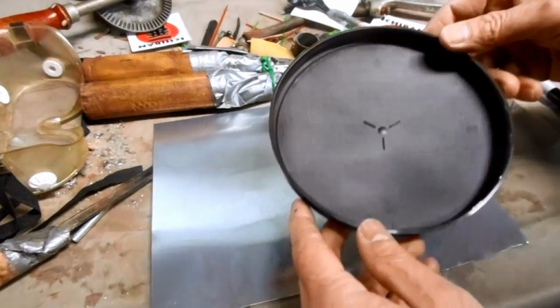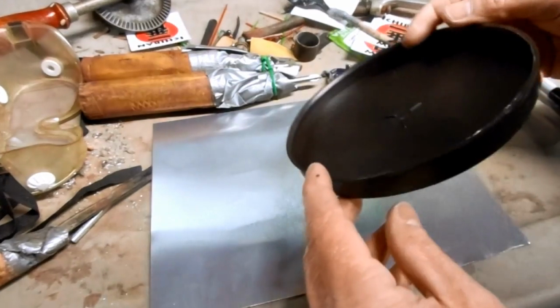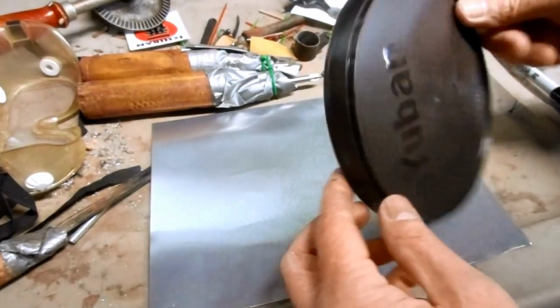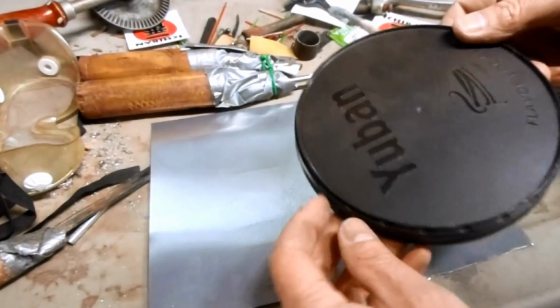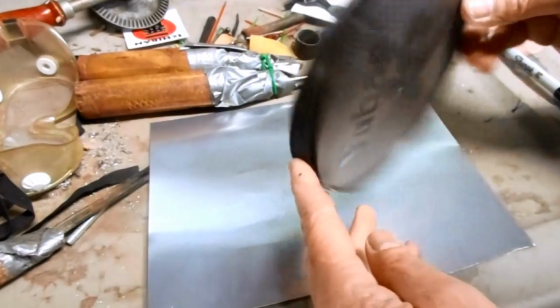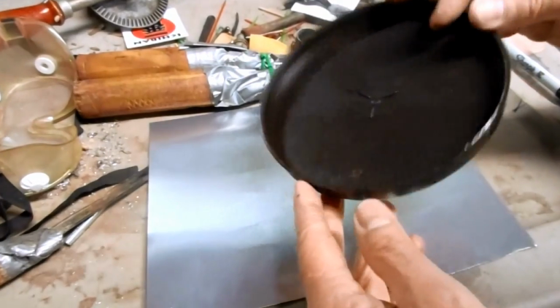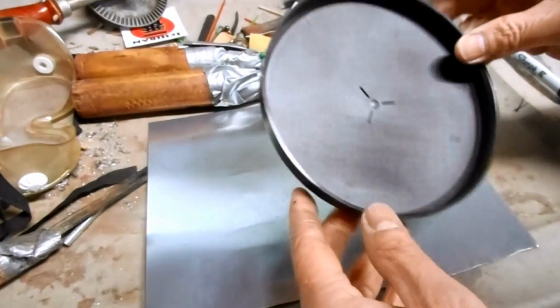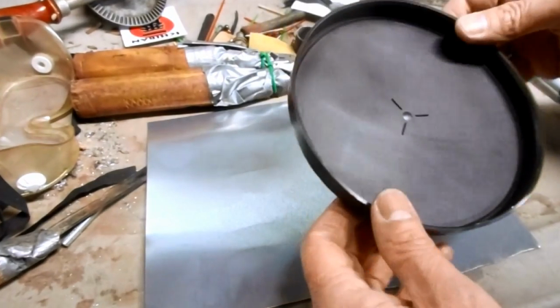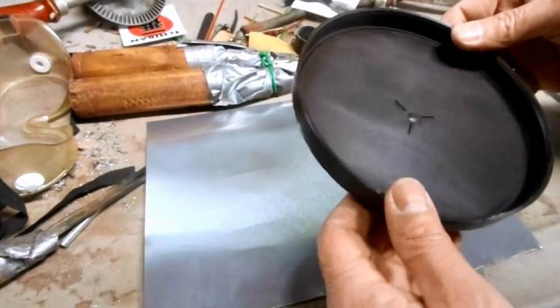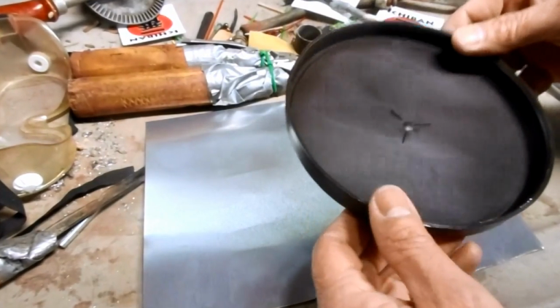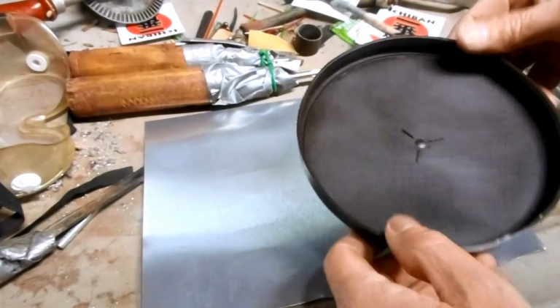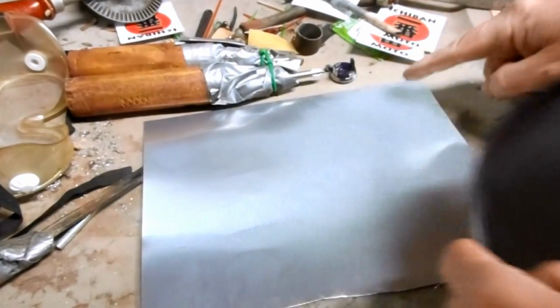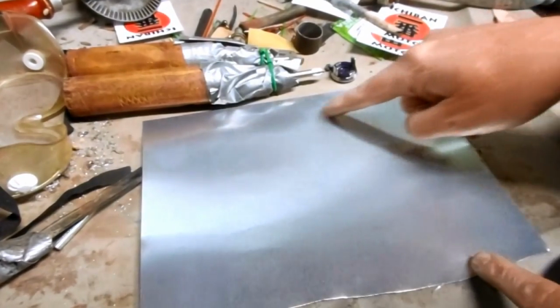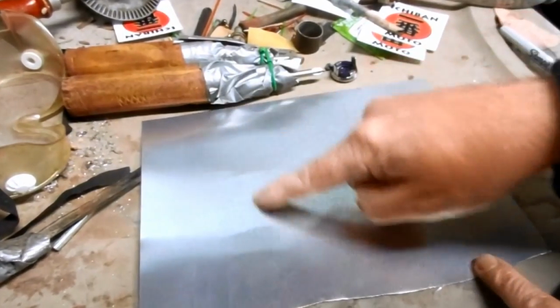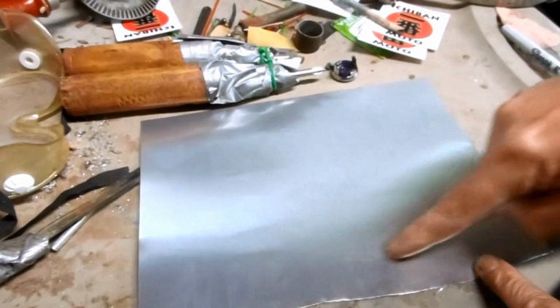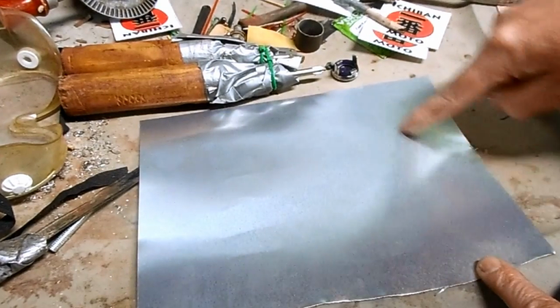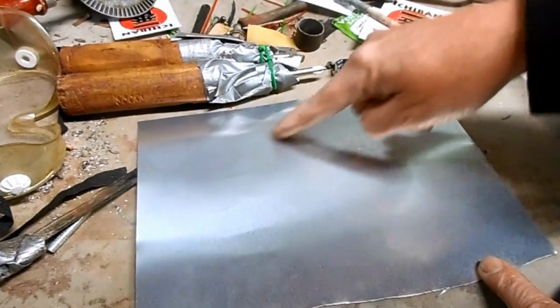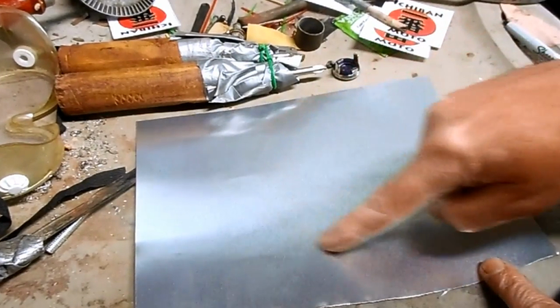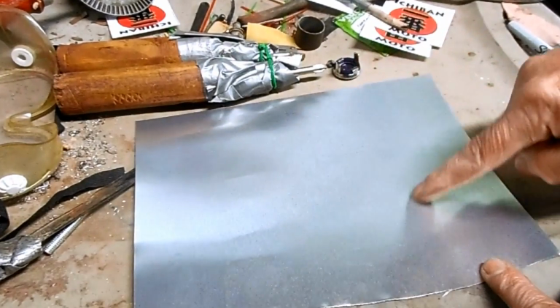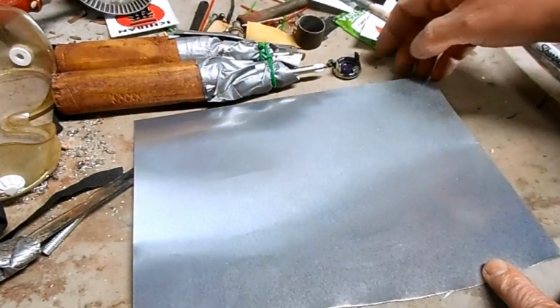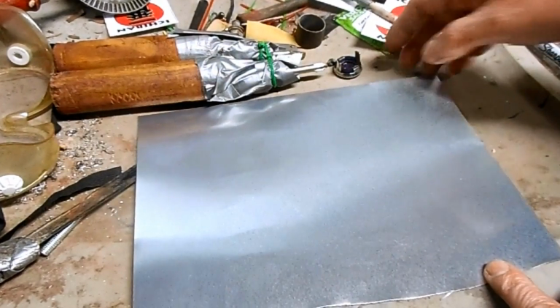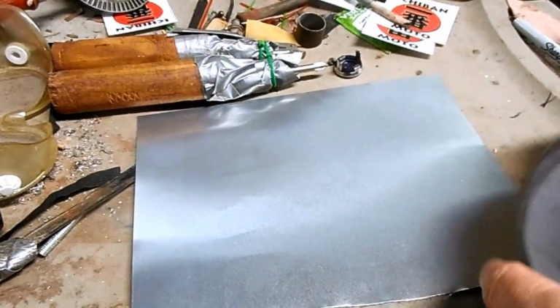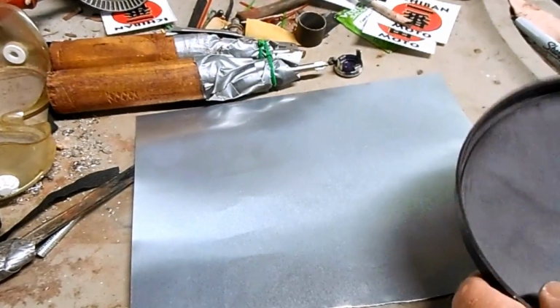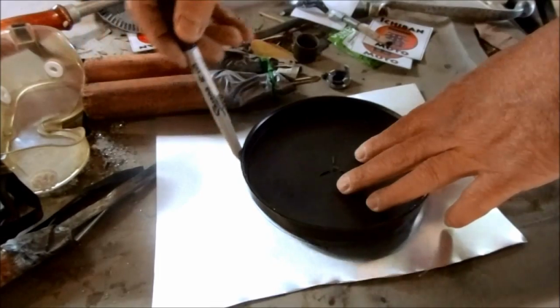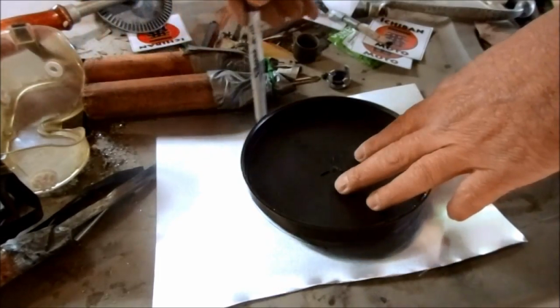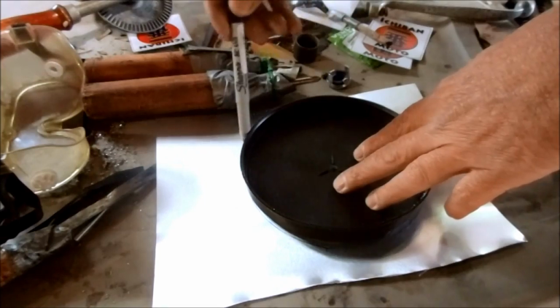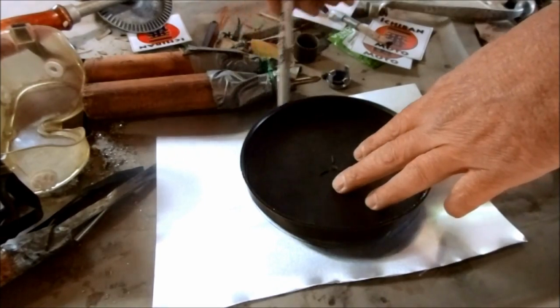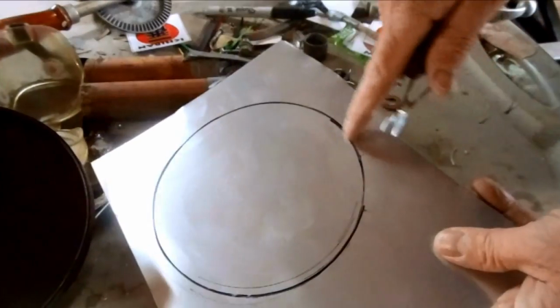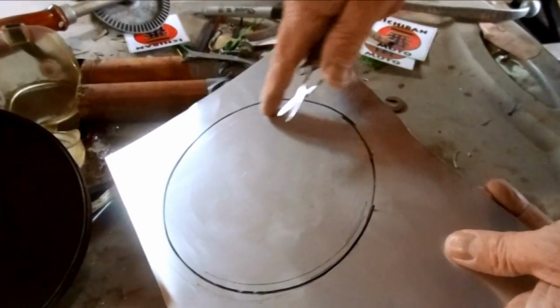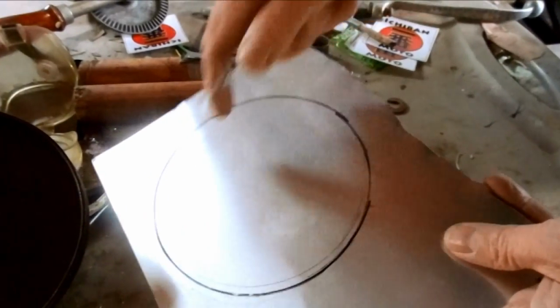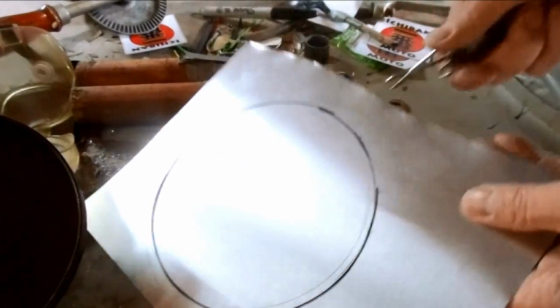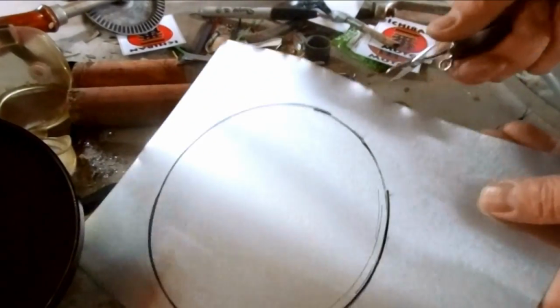For my angle grinder disc I'm going to use this coffee lid for the backer, but for the abrasive face of the wheel I'm going to use some of this titanium plate. So I just need to cut a perfect circle.